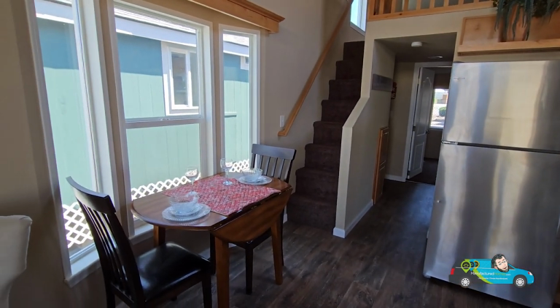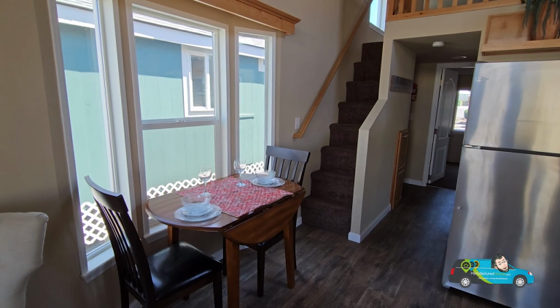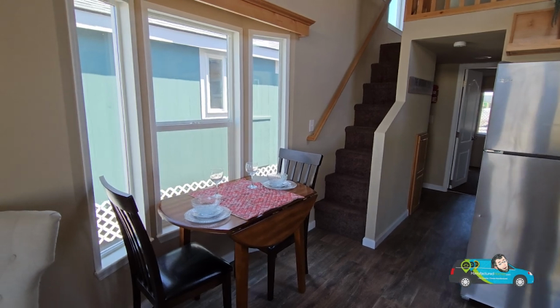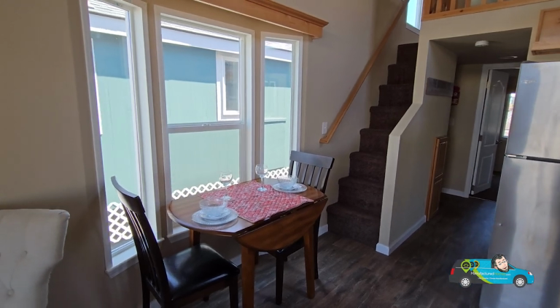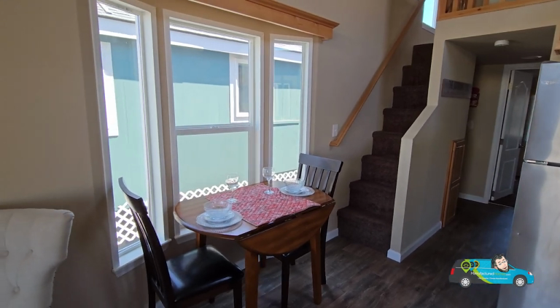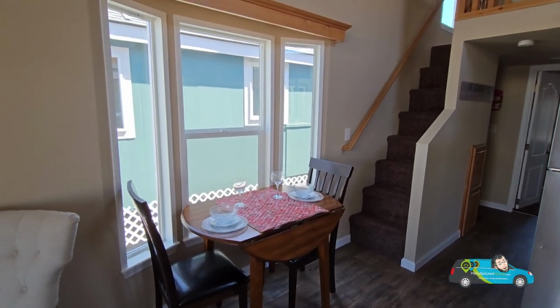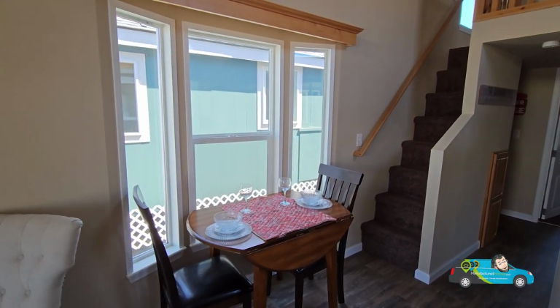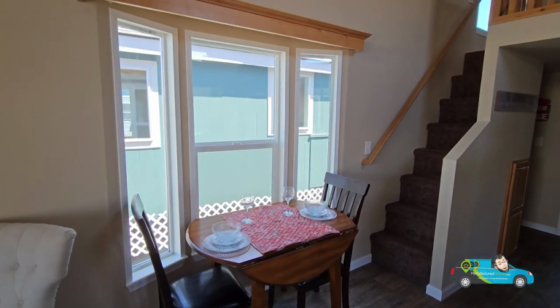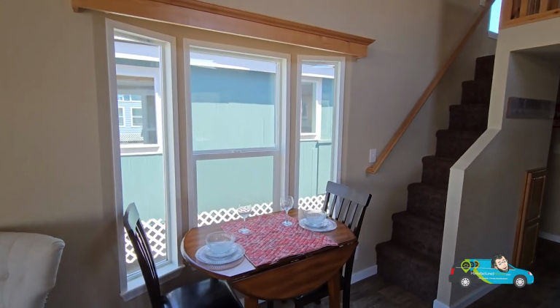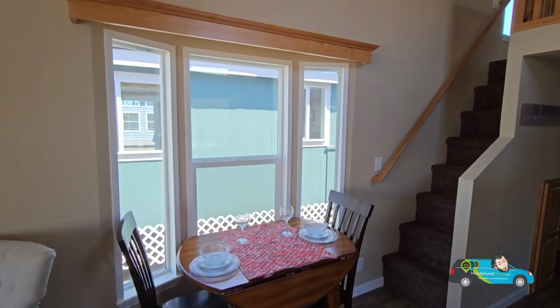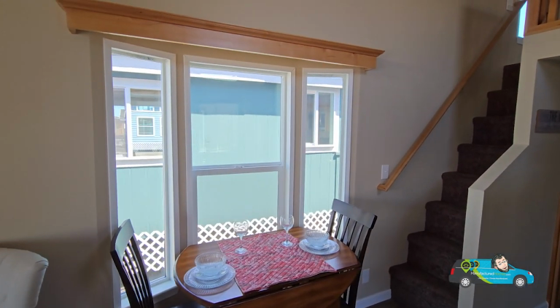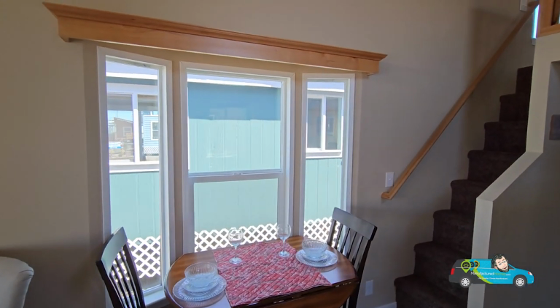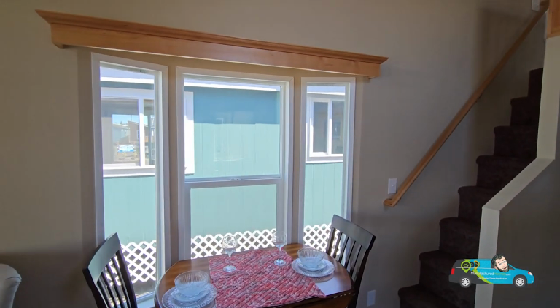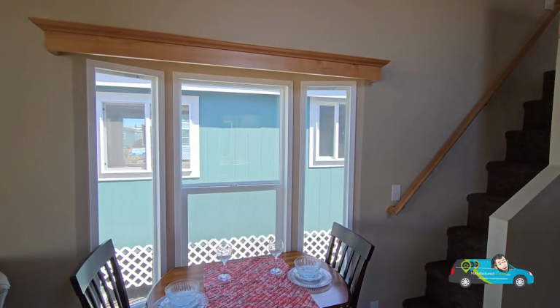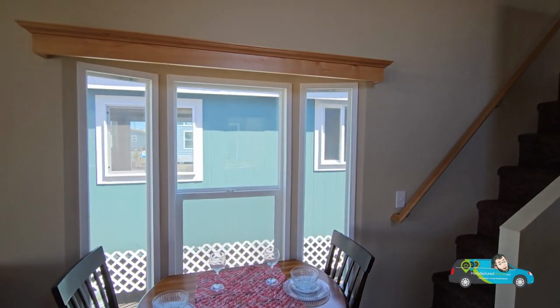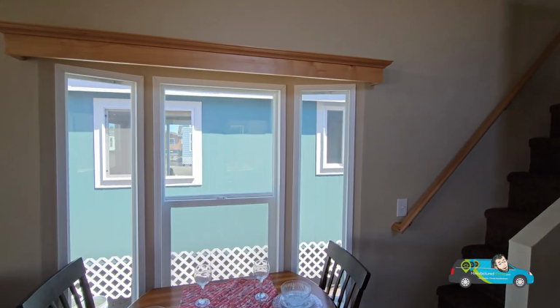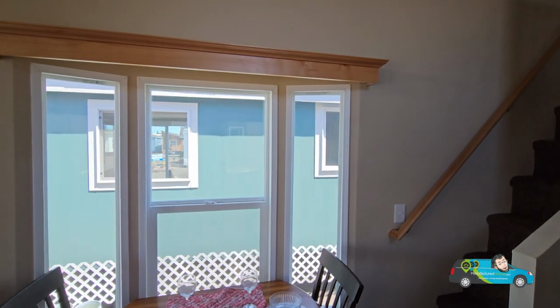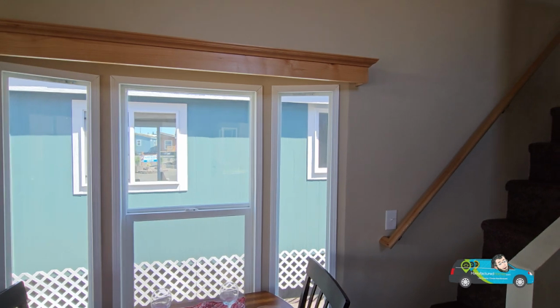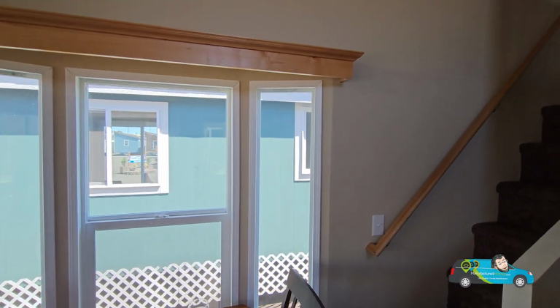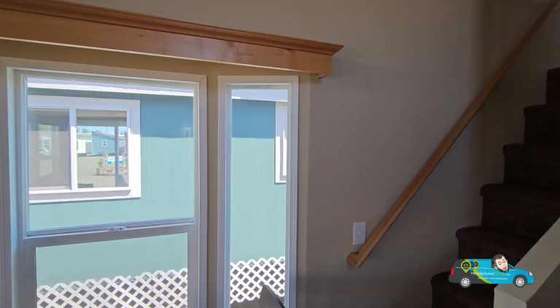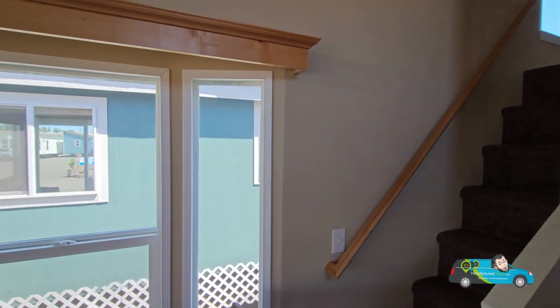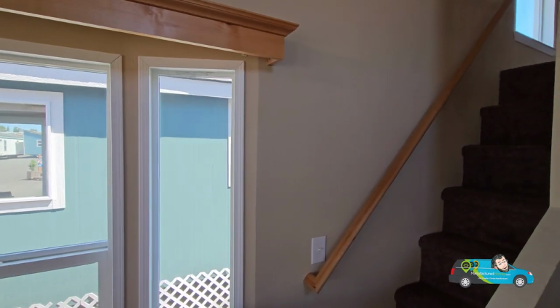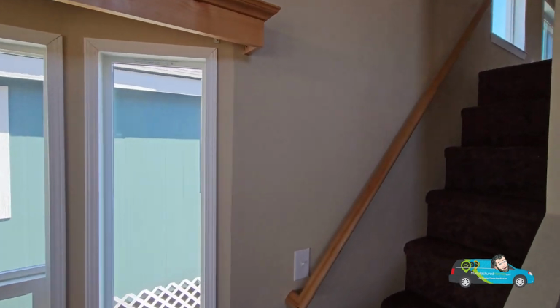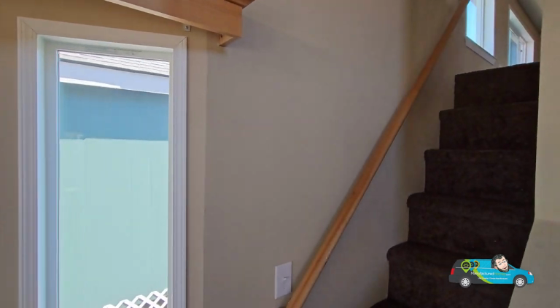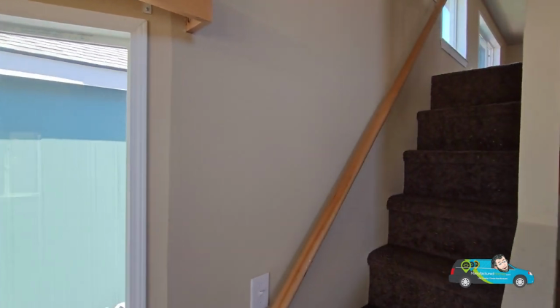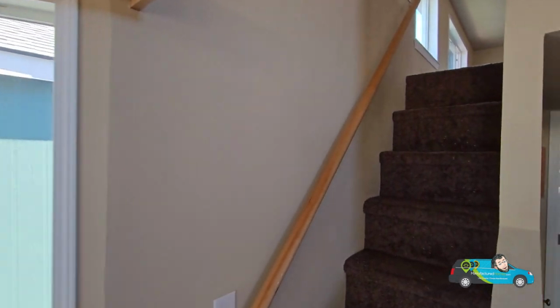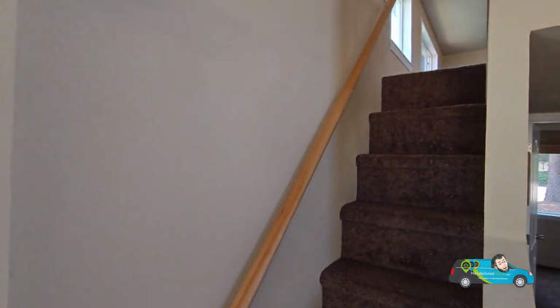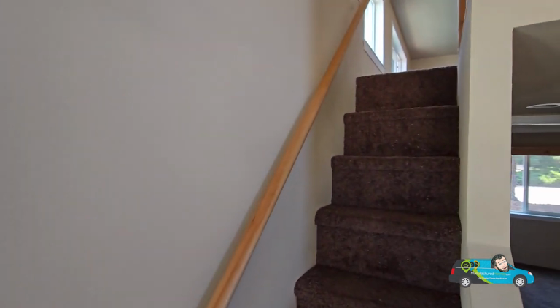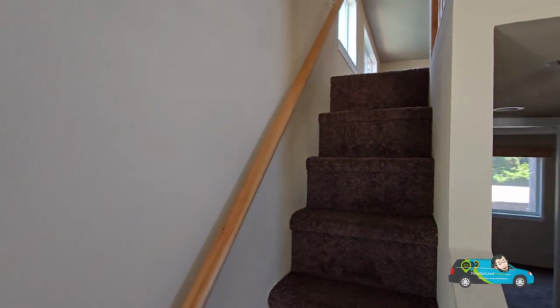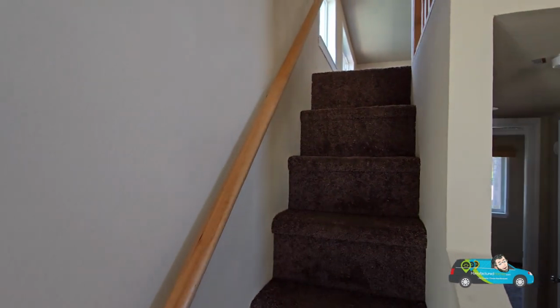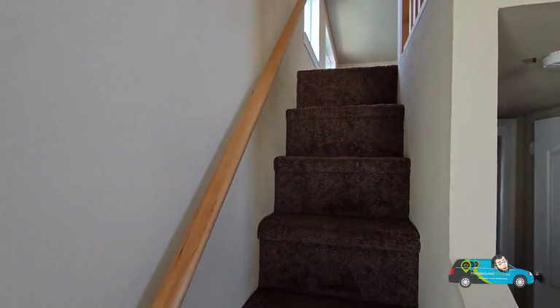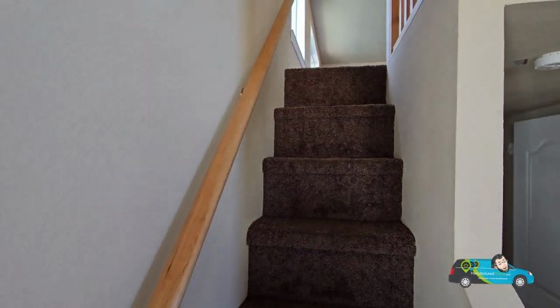Right over here is a big bay window letting that light in by what you would call a dining room. It's small, but it is a dining room, especially for a home like this.